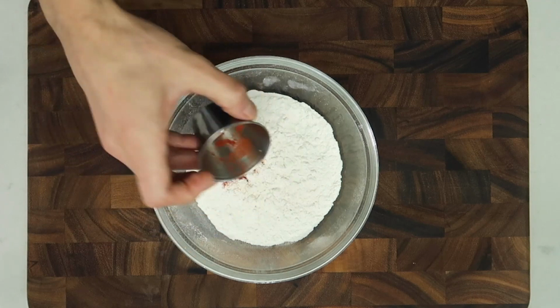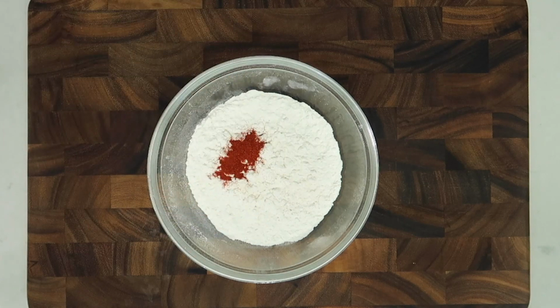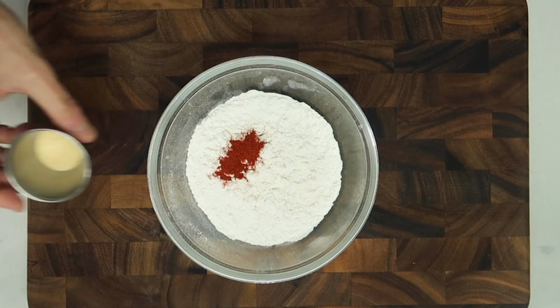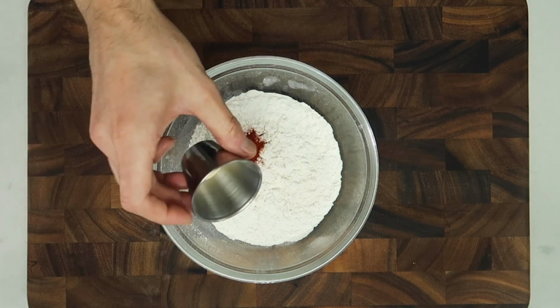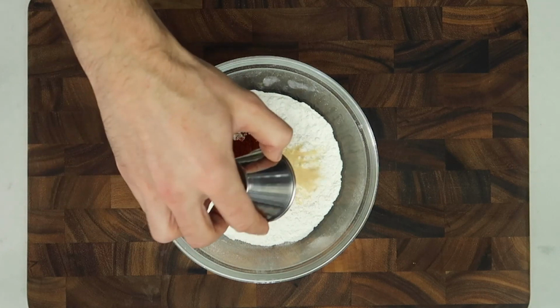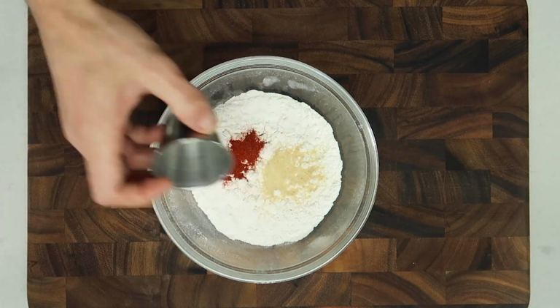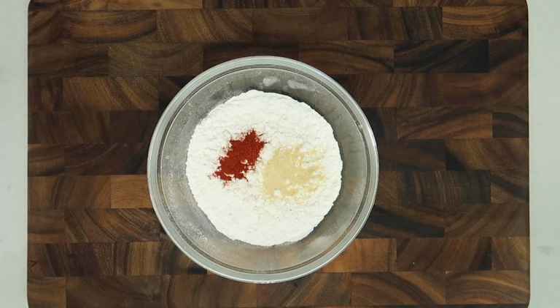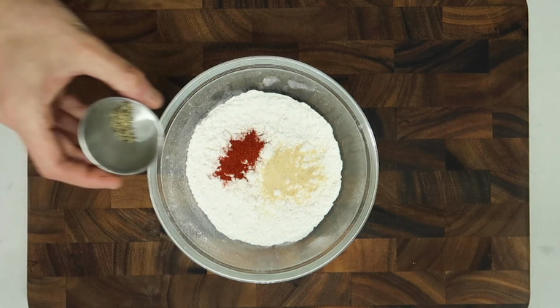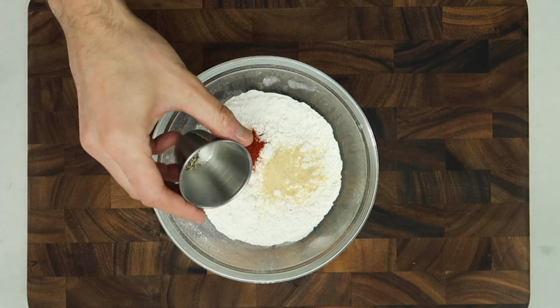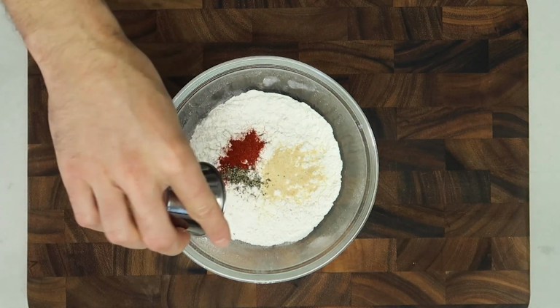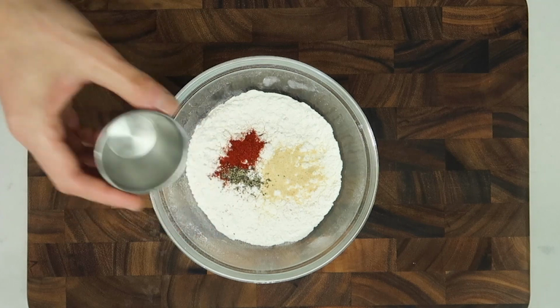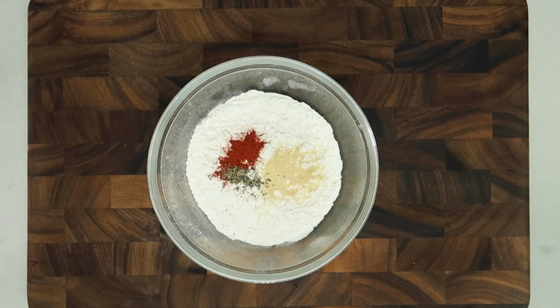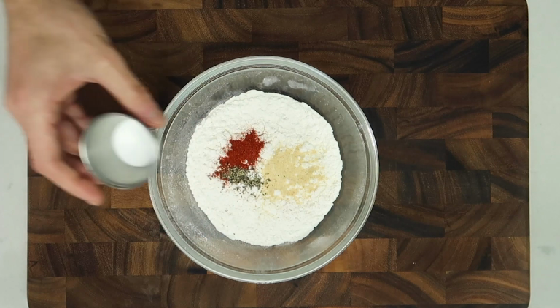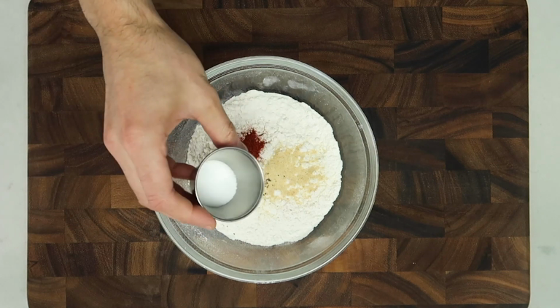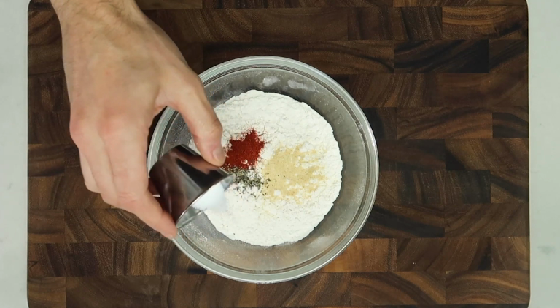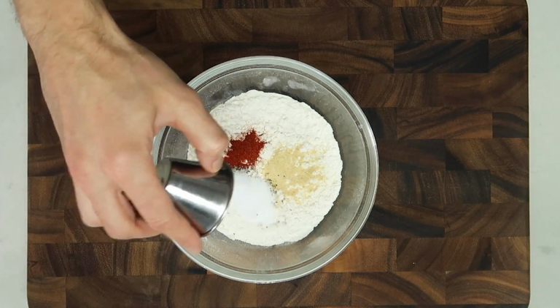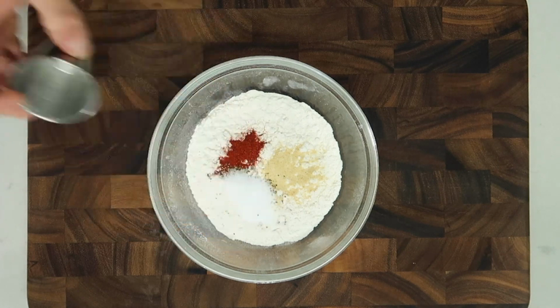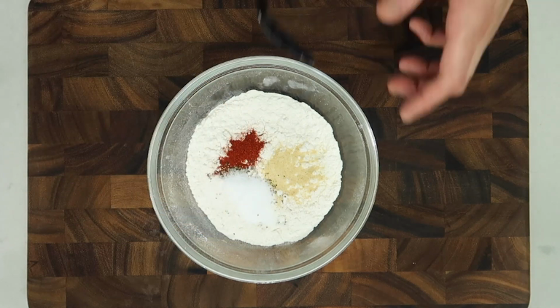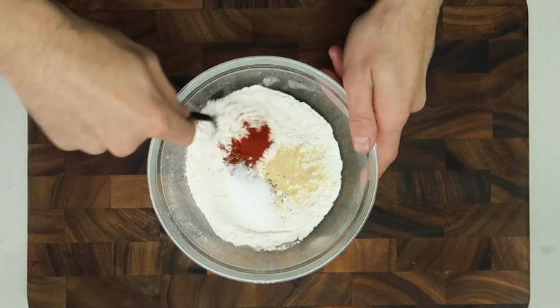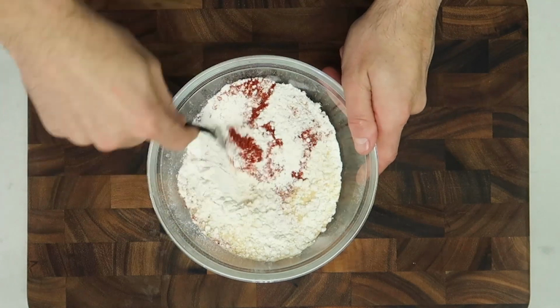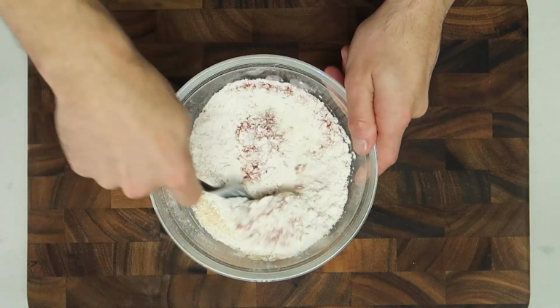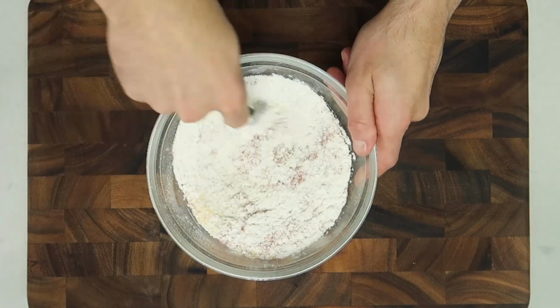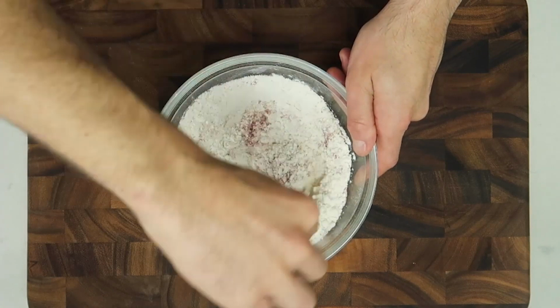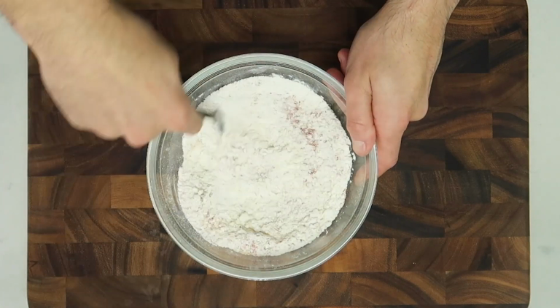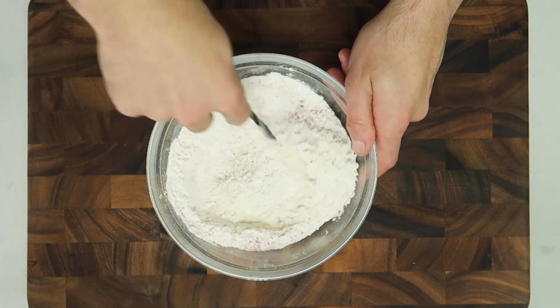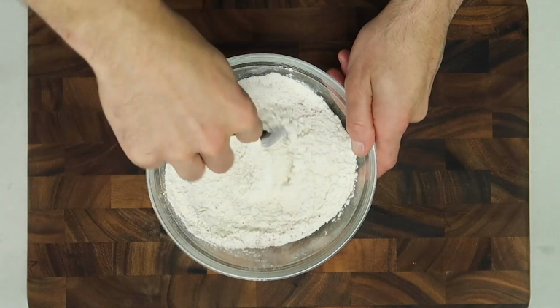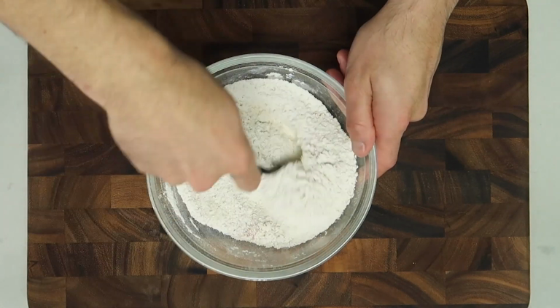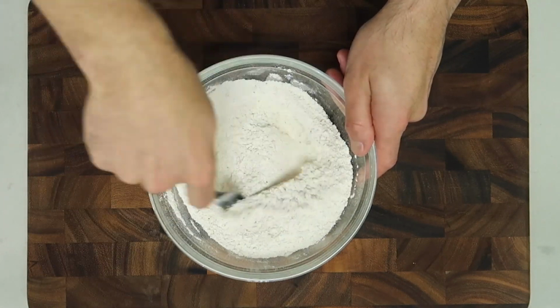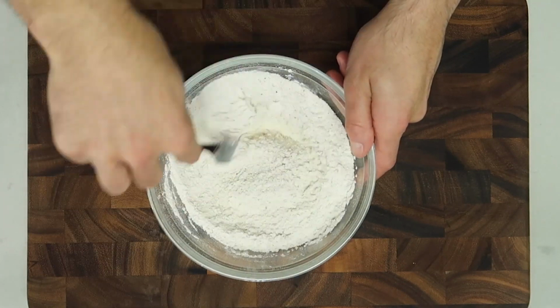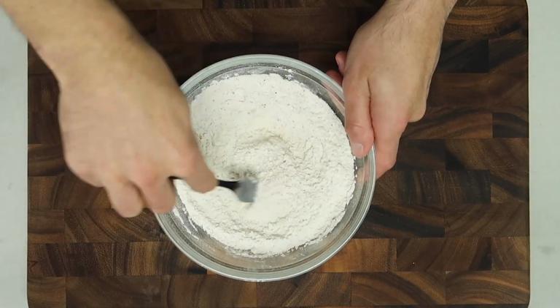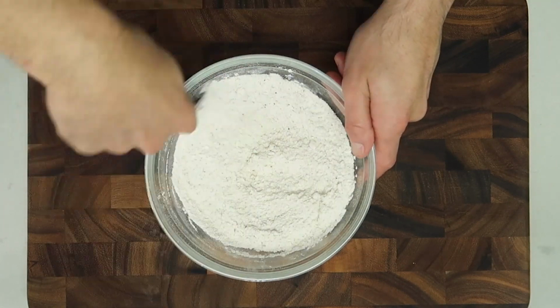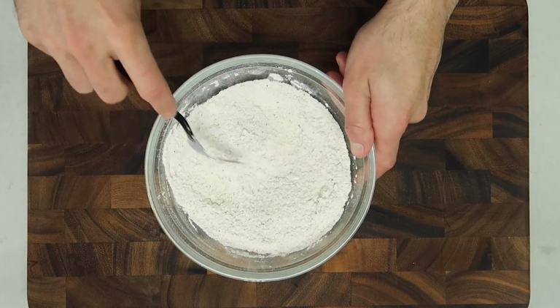But the flavors don't end there. When you're deep frying things, it's very essential to season everything as much as you can. So for the wet batter, I seasoned the eggs with Dean's Dip. For the dry batter, I'm going to season the flour with garlic and paprika.